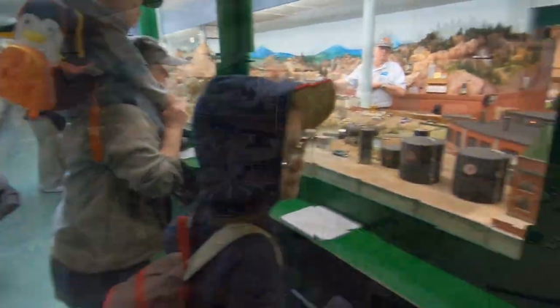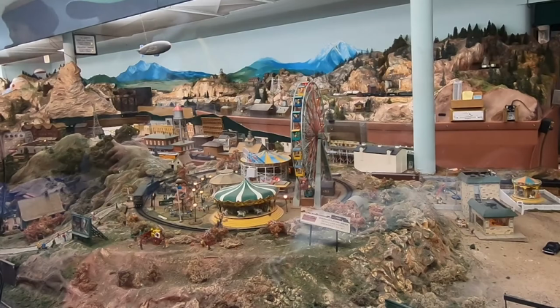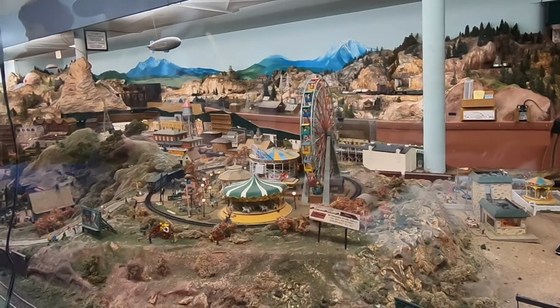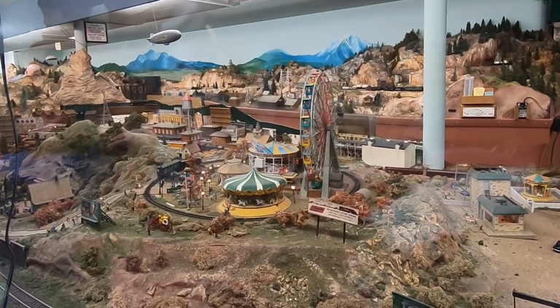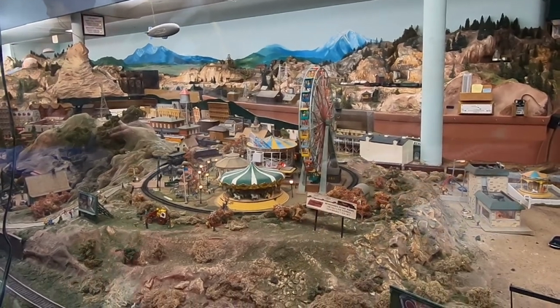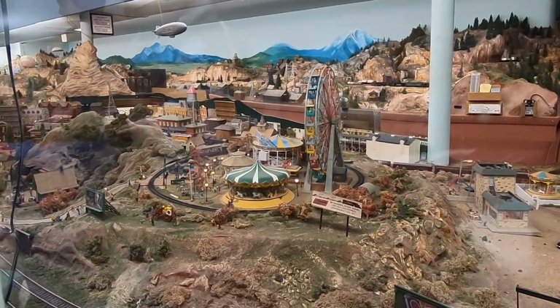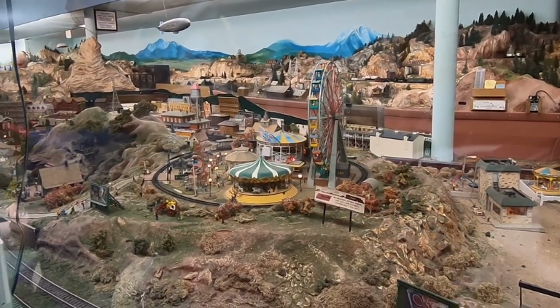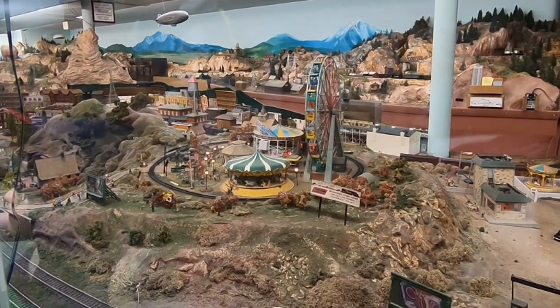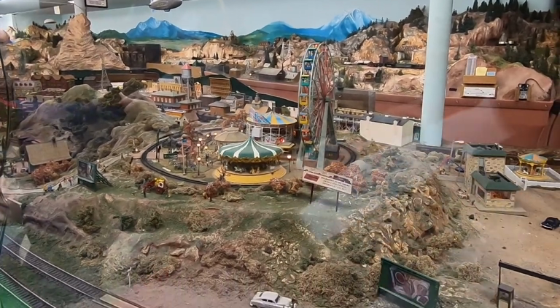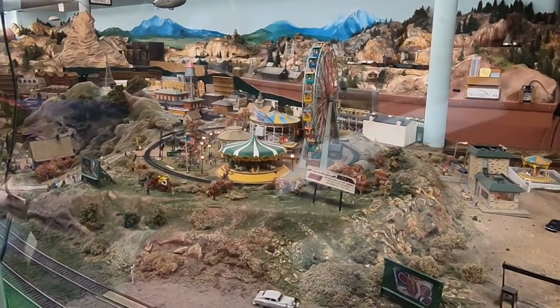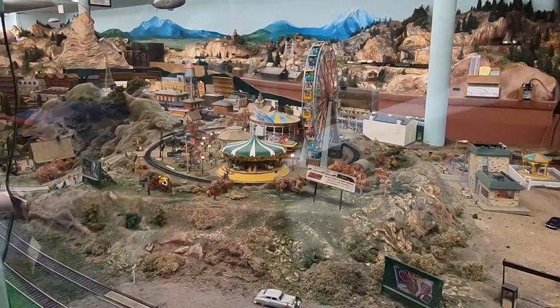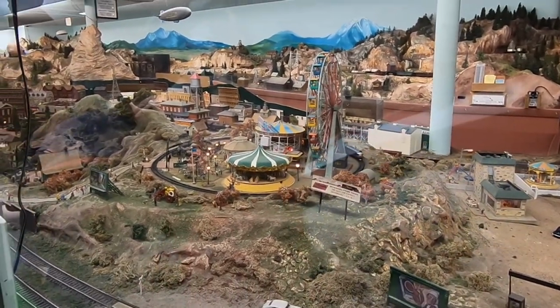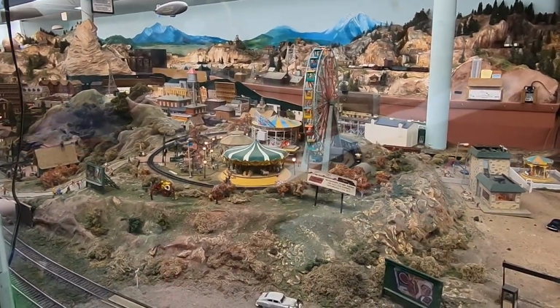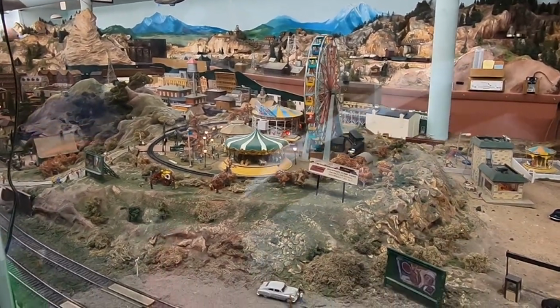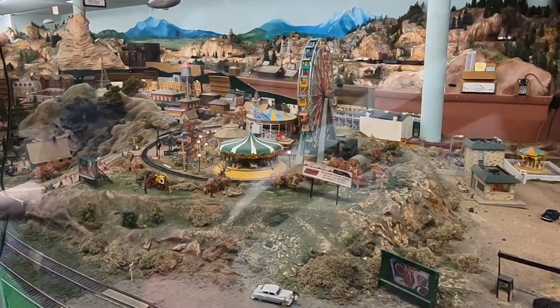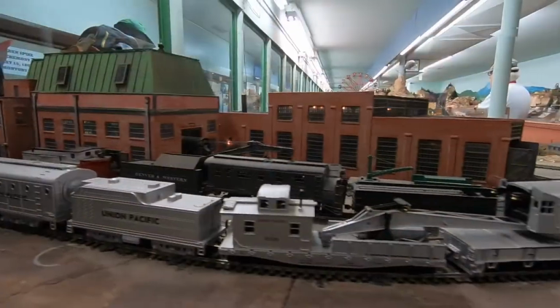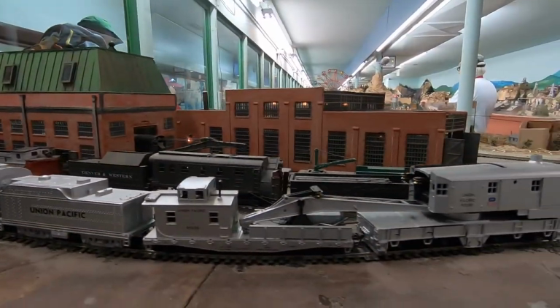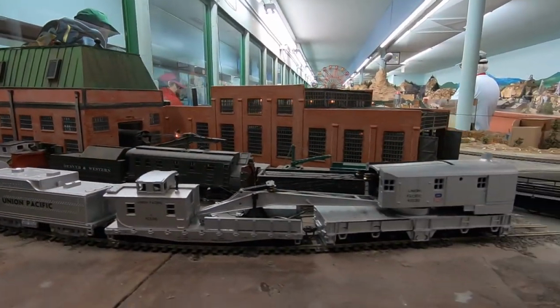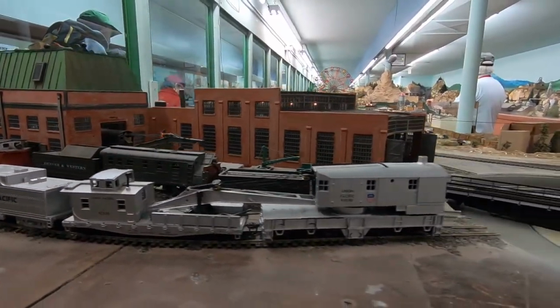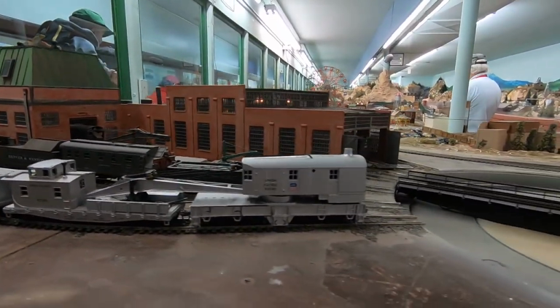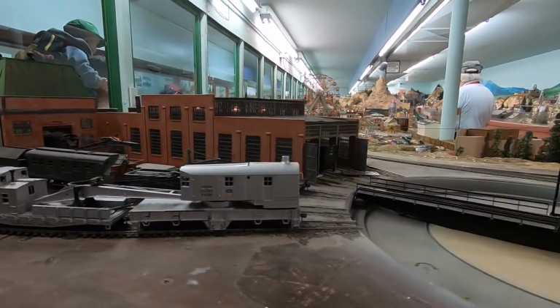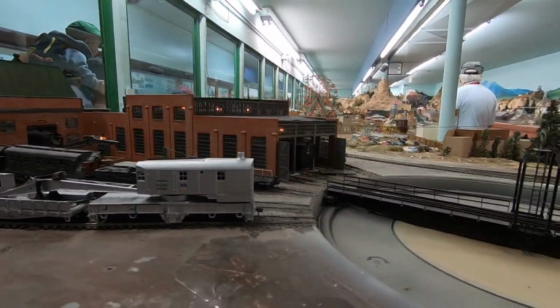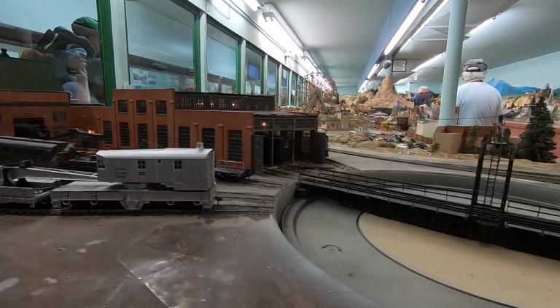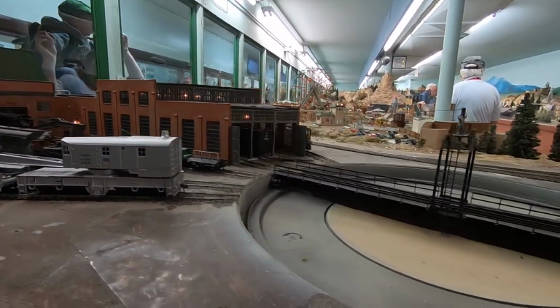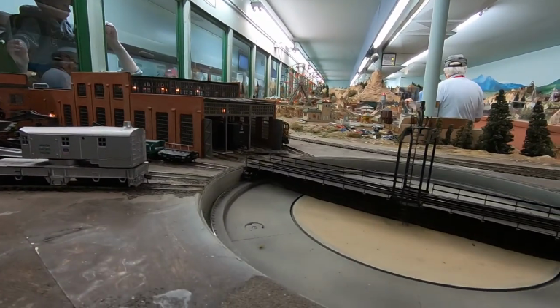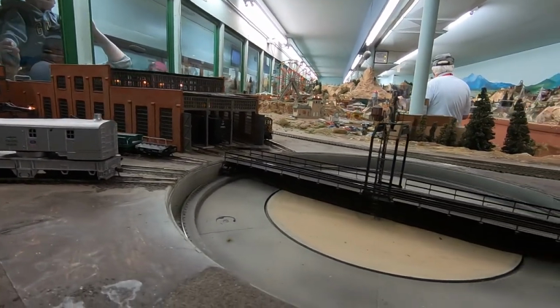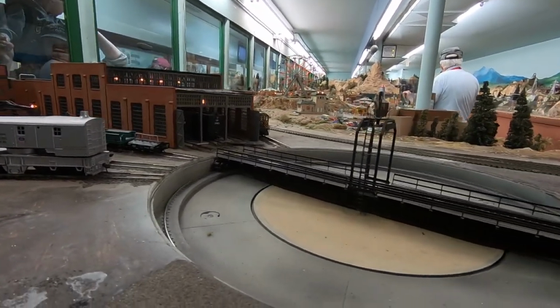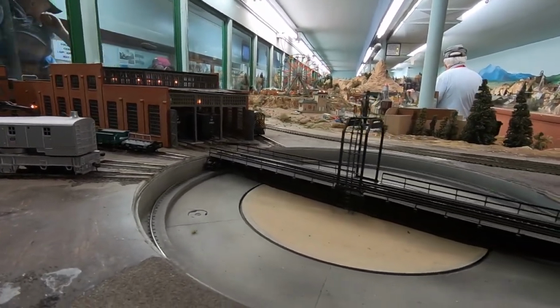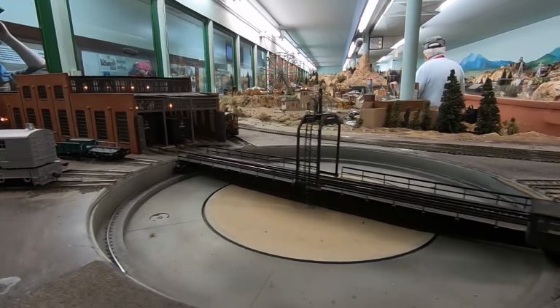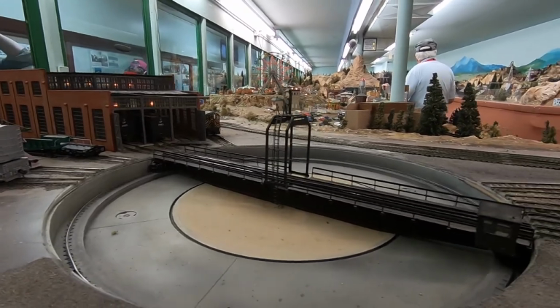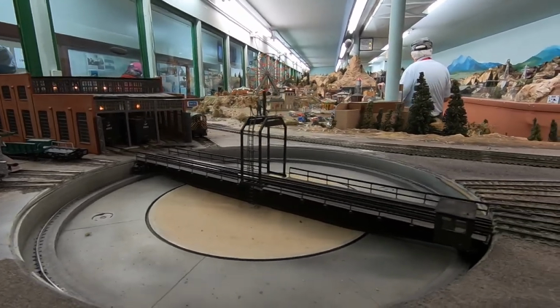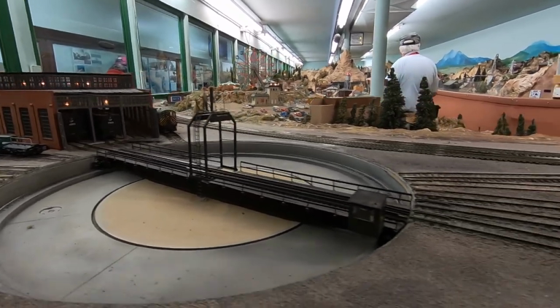We got to see the state fair section turn and come on, and they actually let me come into the room to get closer video of the train yard.